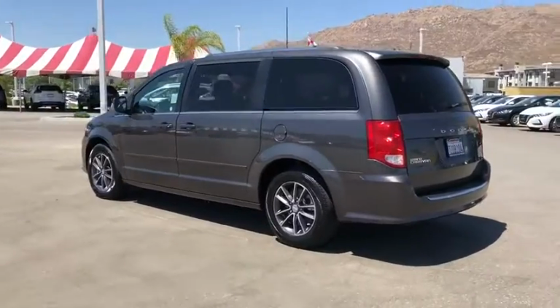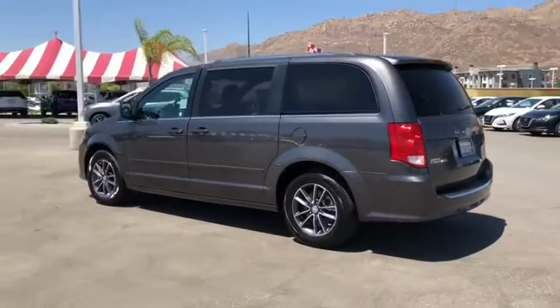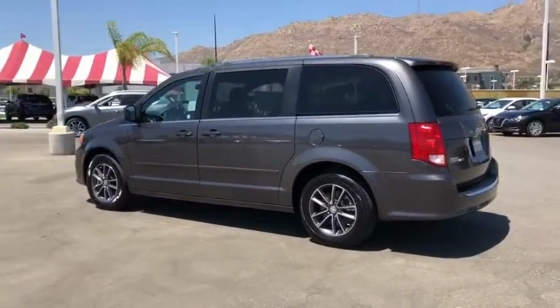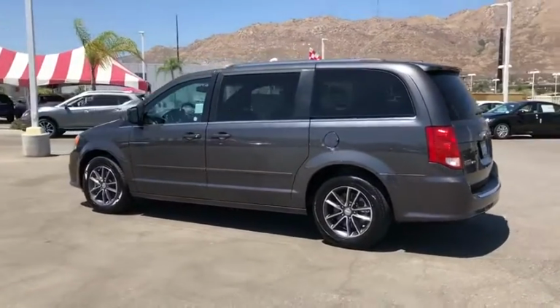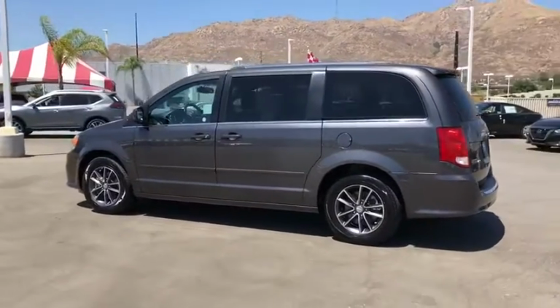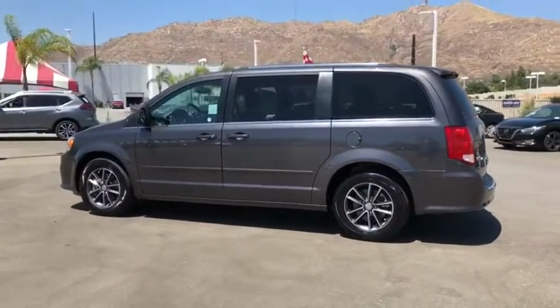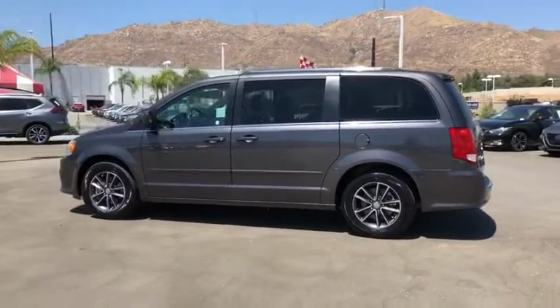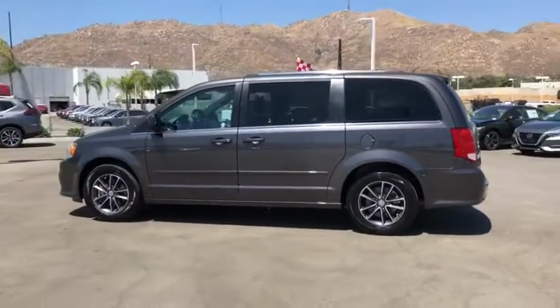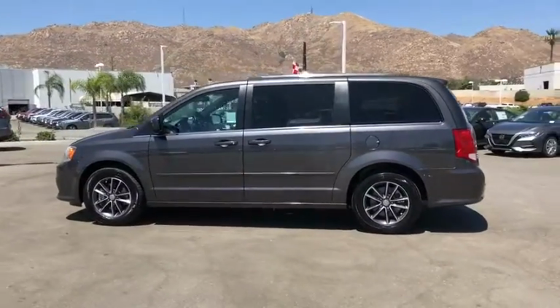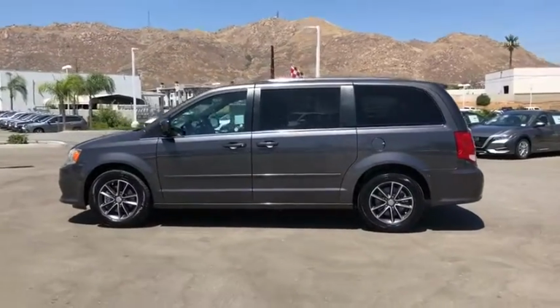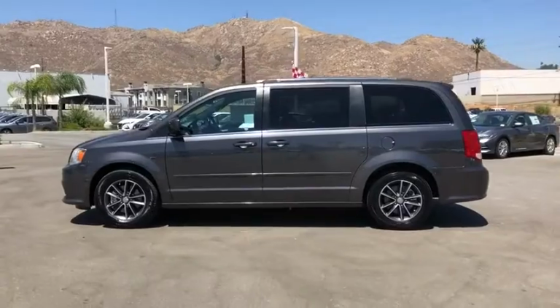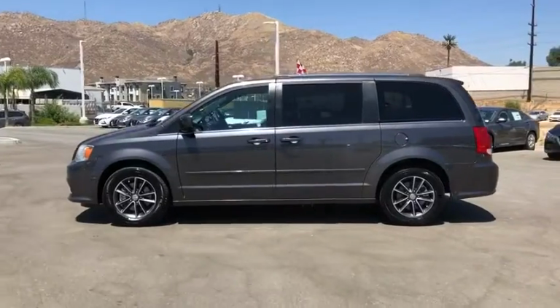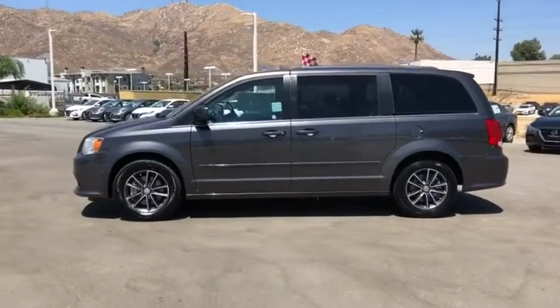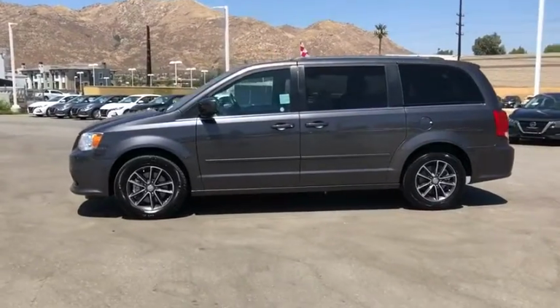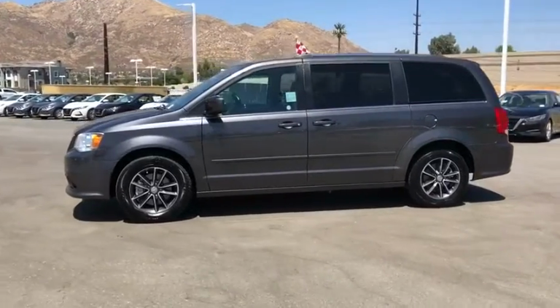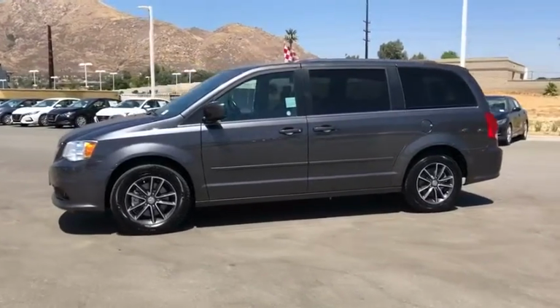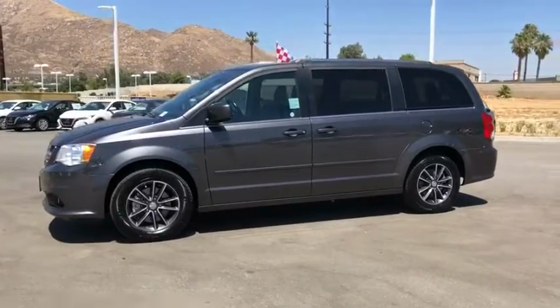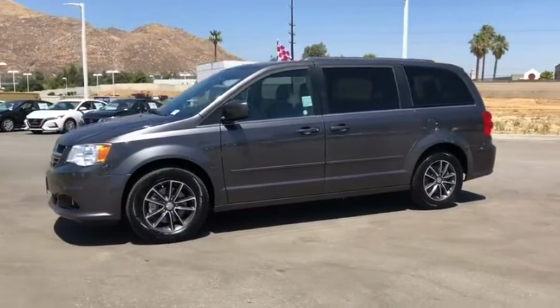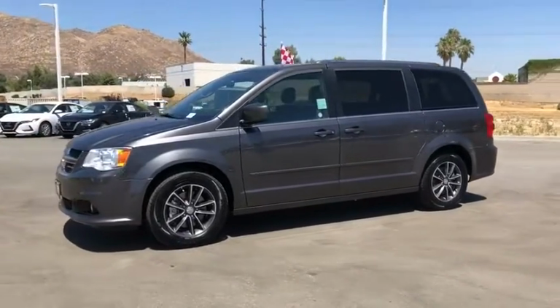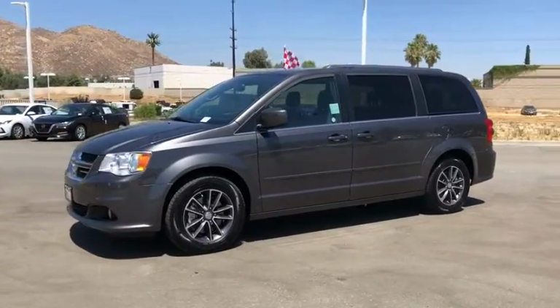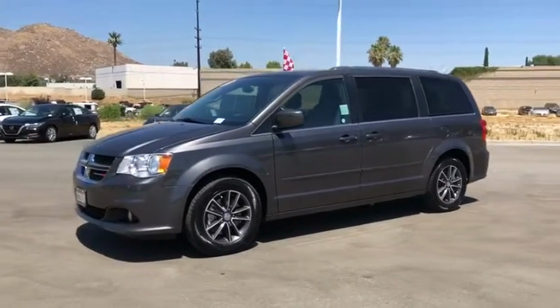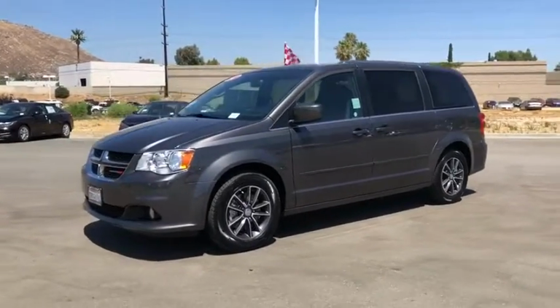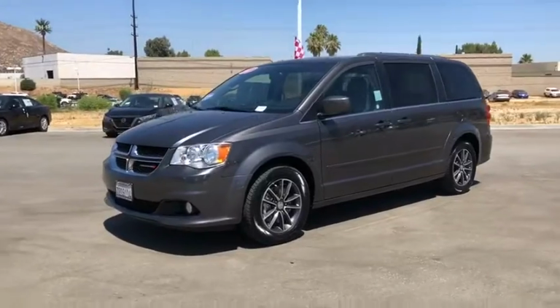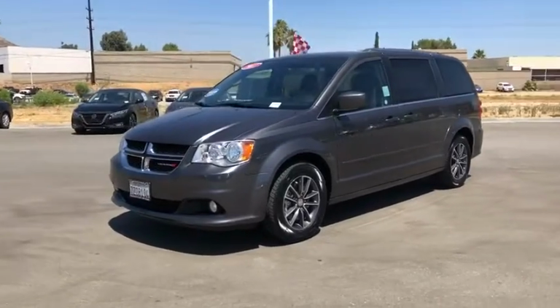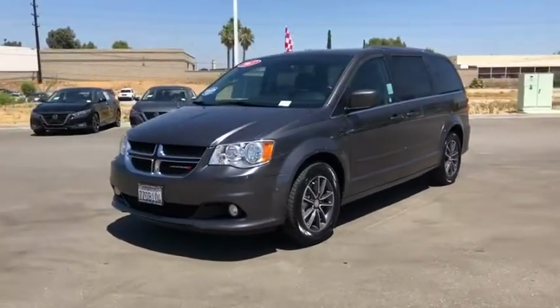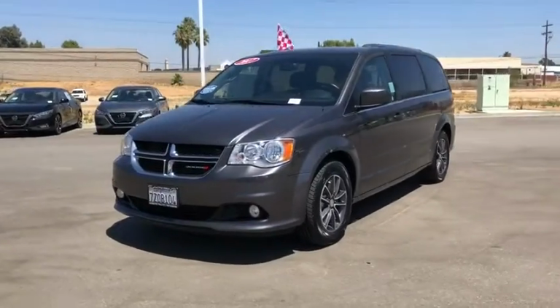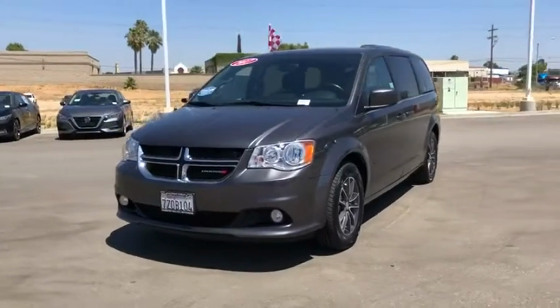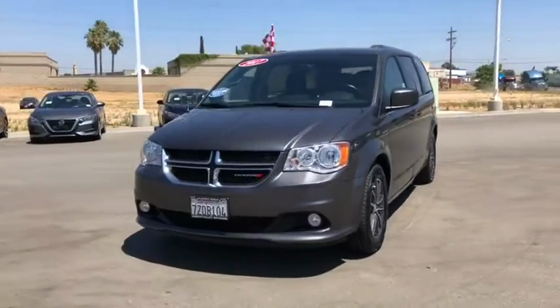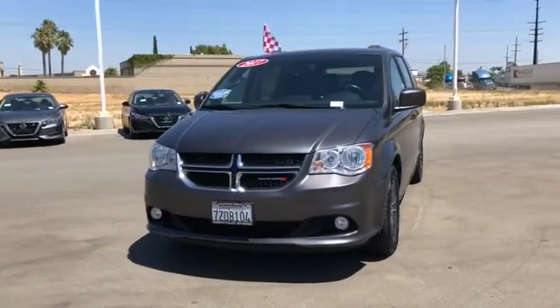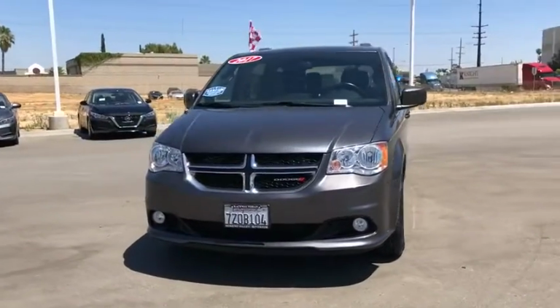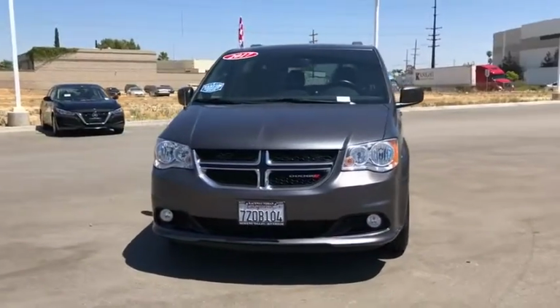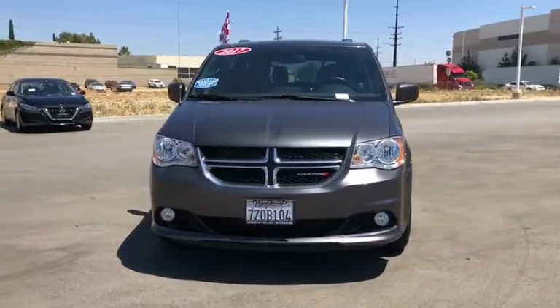This vehicle has less than 55,000 miles. Here are some of this vehicle's great options: power liftgate, traction control, dual airbags, power steering, alloy wheels, four-wheel disc brakes, and hard disk drive media storage.